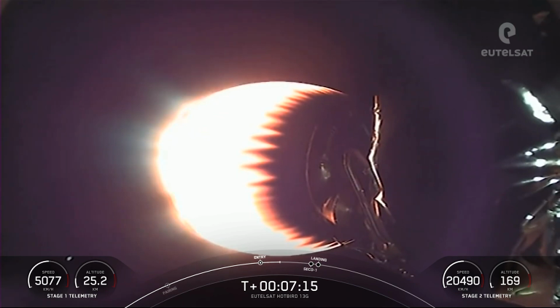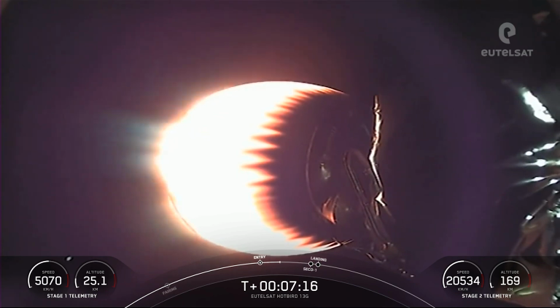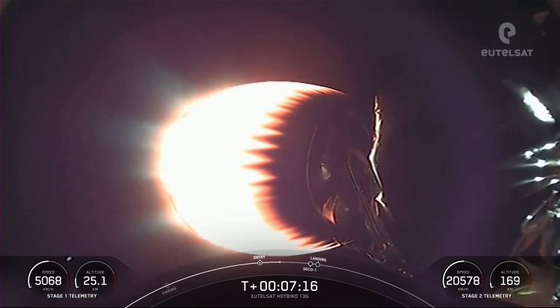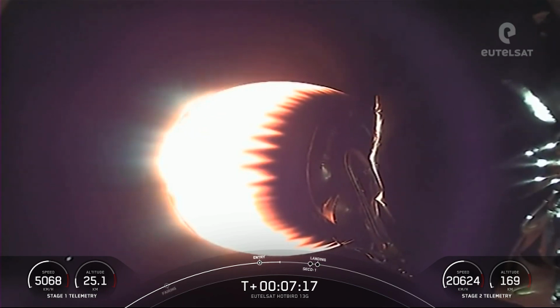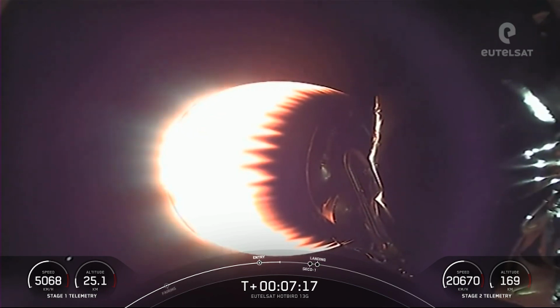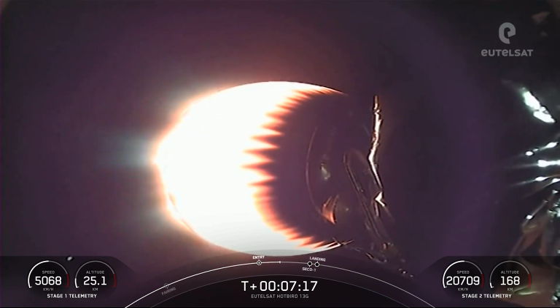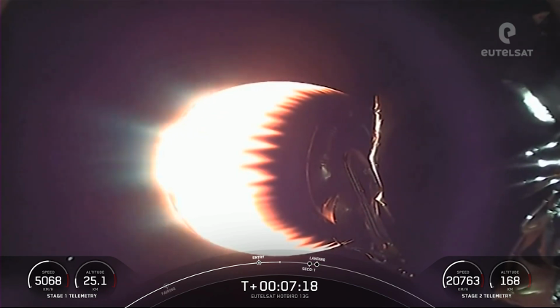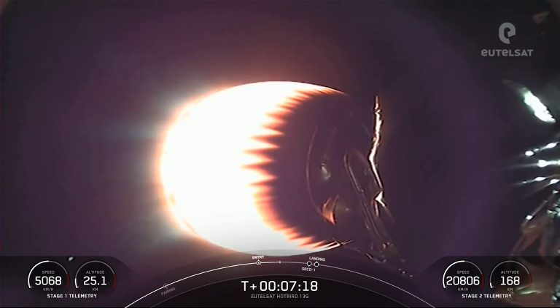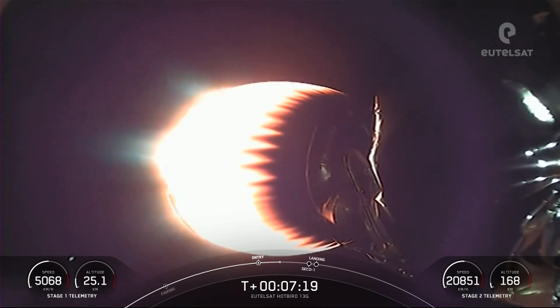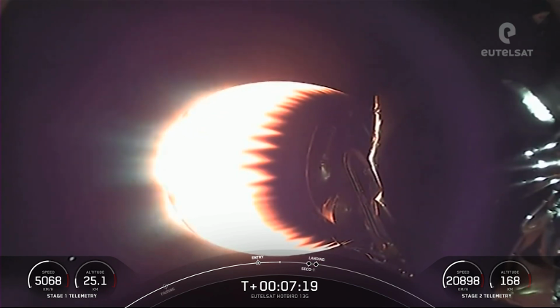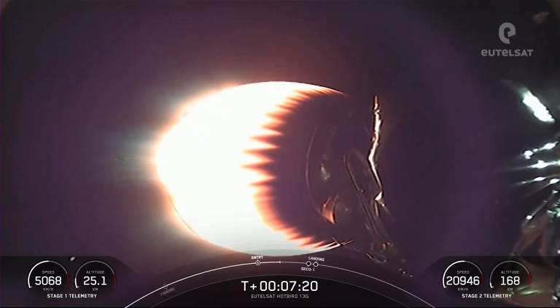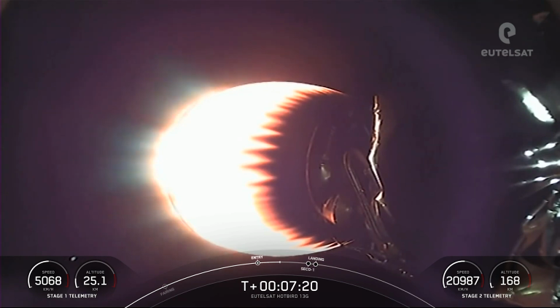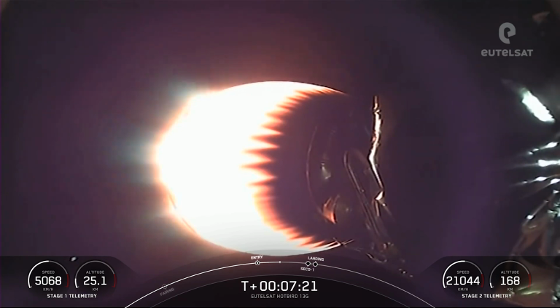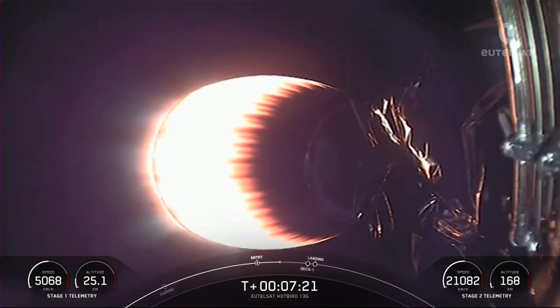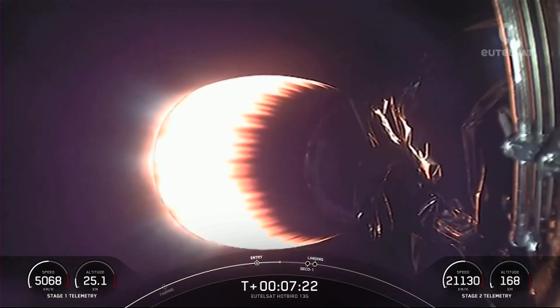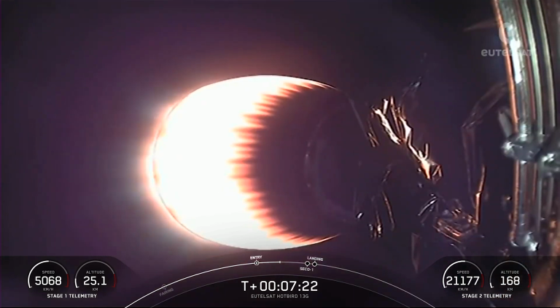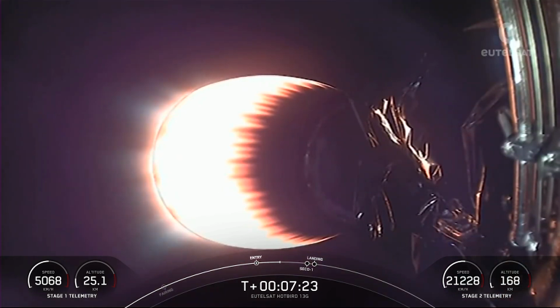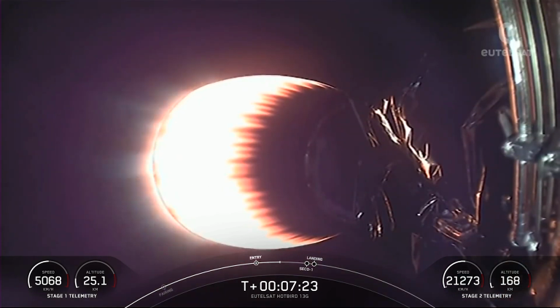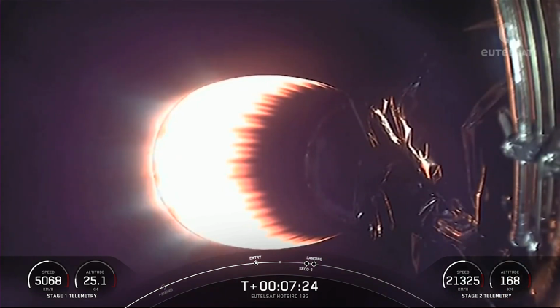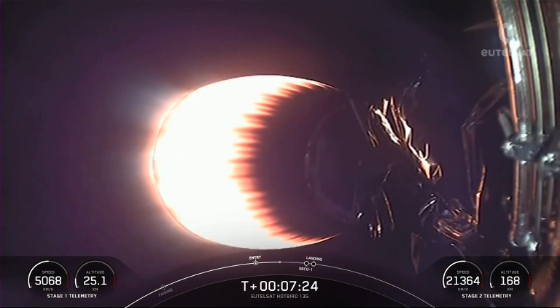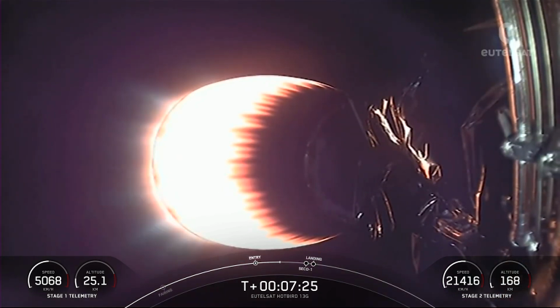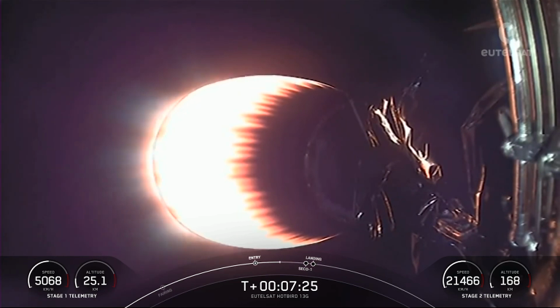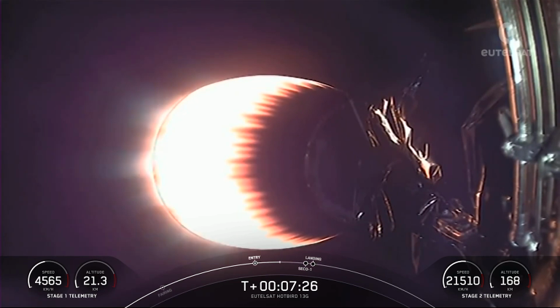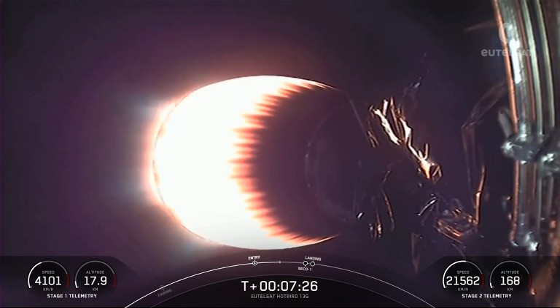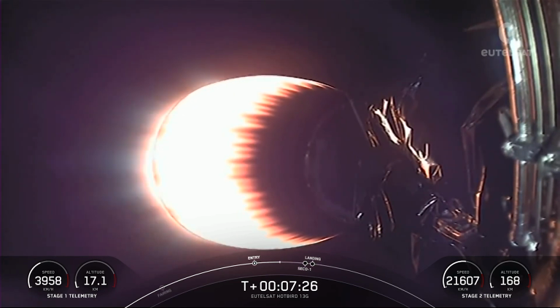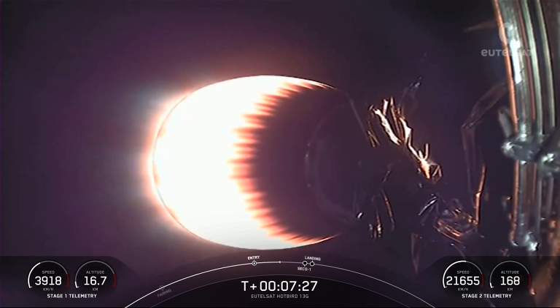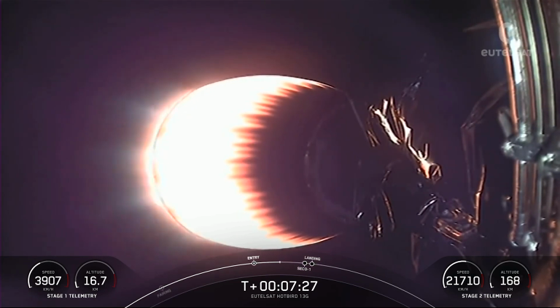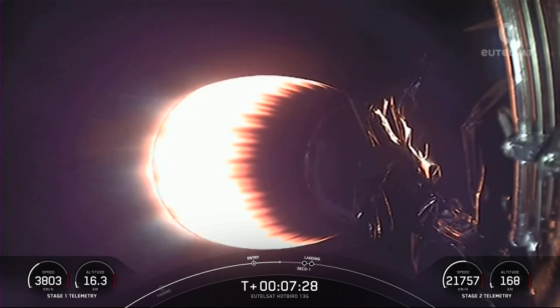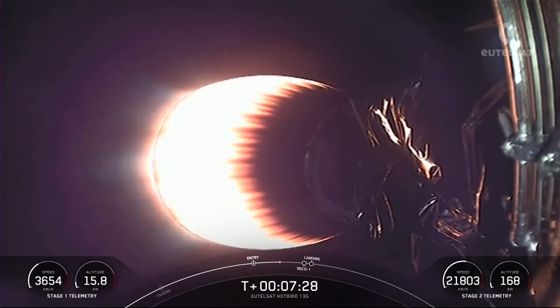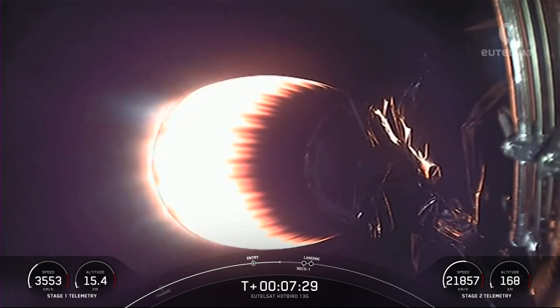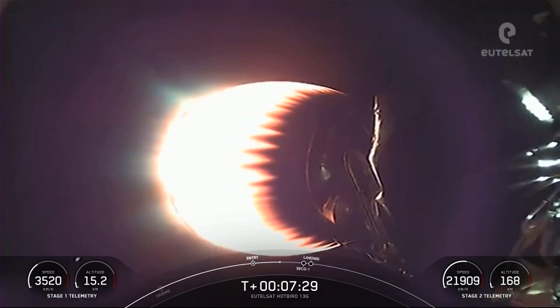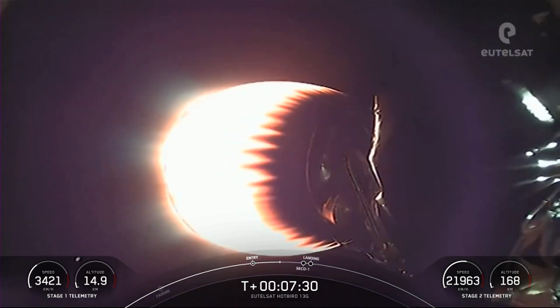The Falcon 9 first stage supporting today's mission performed this entry burn for the seventh time, having previously launched CRS-22, Crew-3, Turksat-5B, Crew-4, CRS-25, and one Starlink mission.